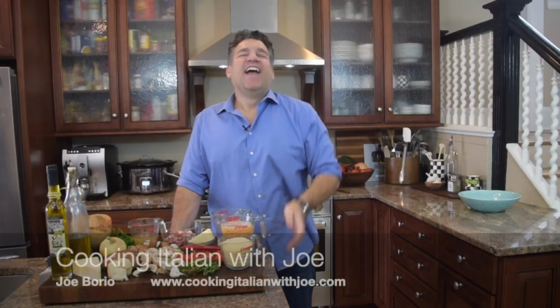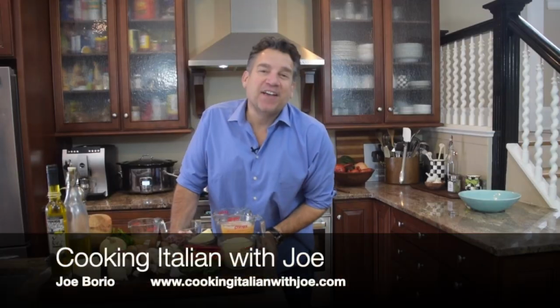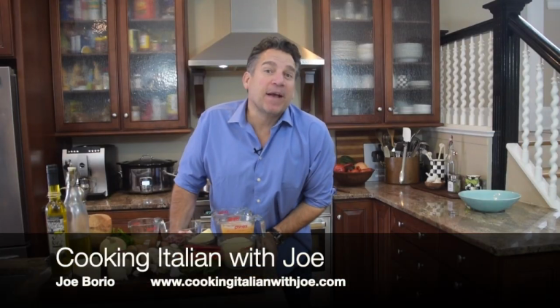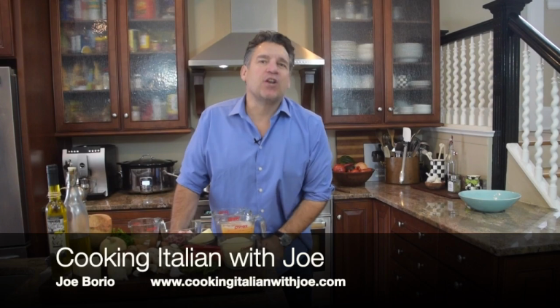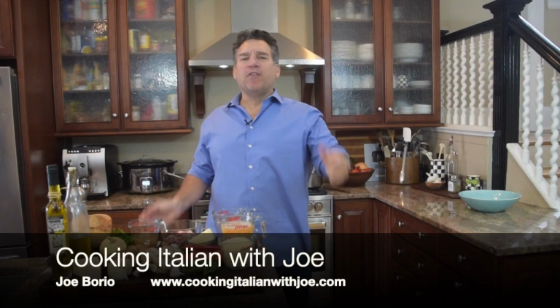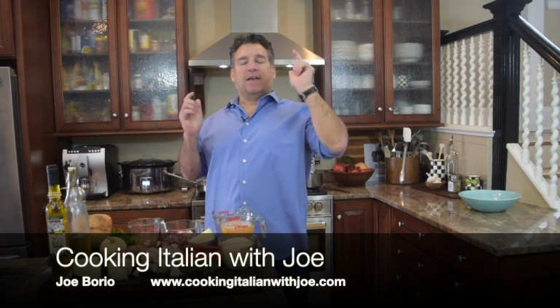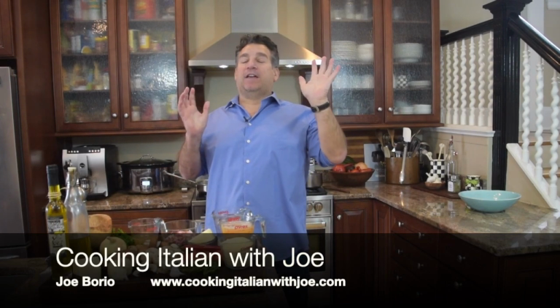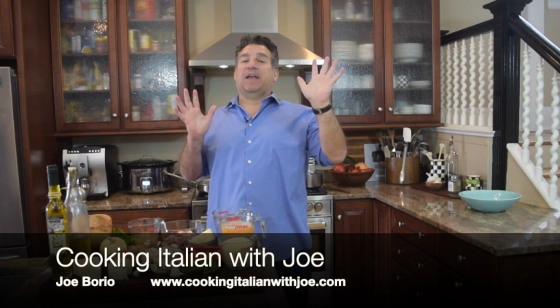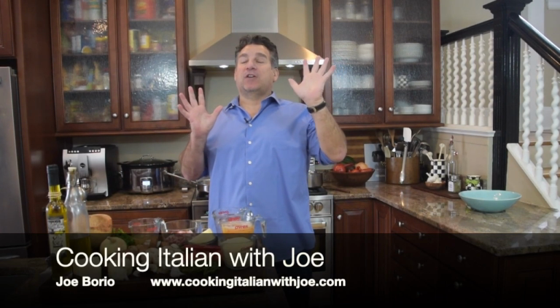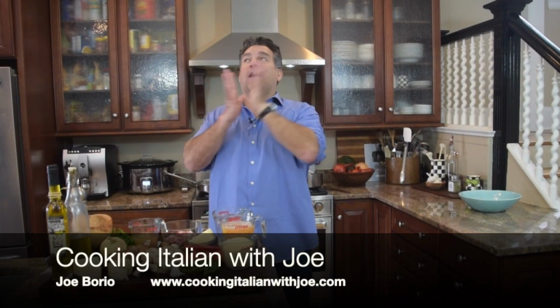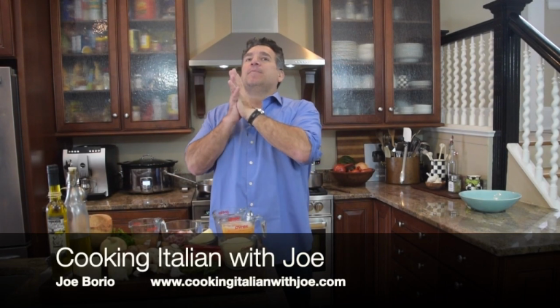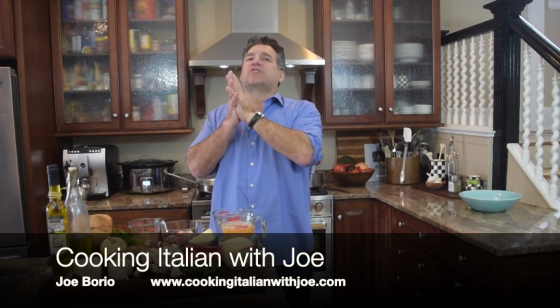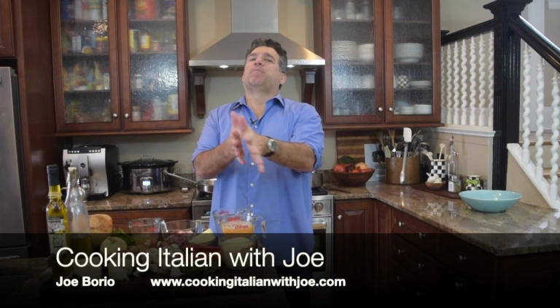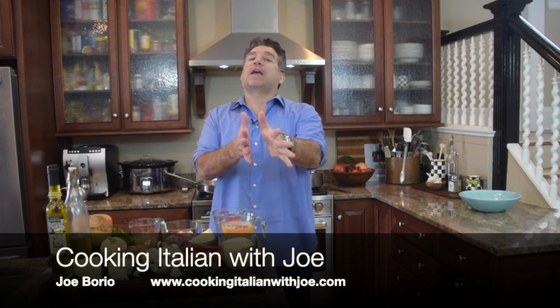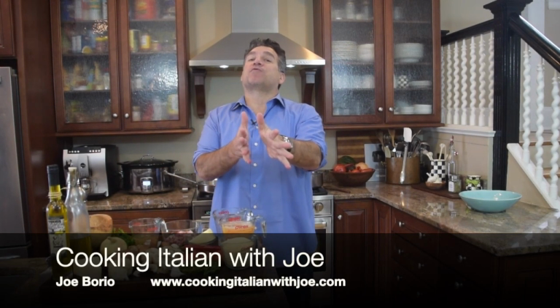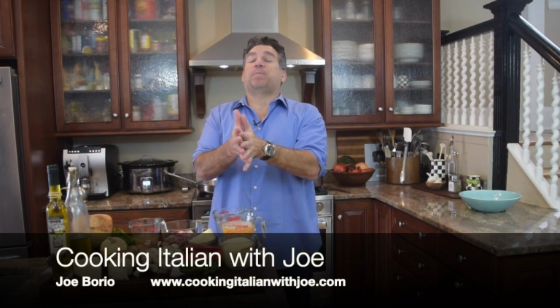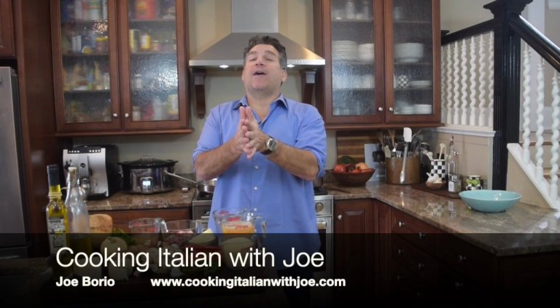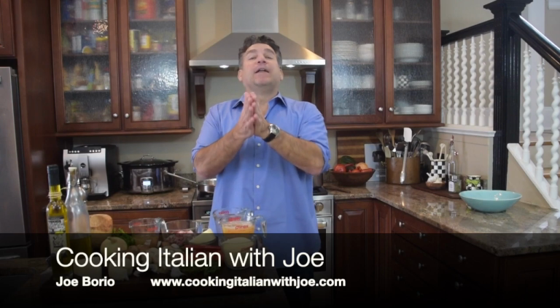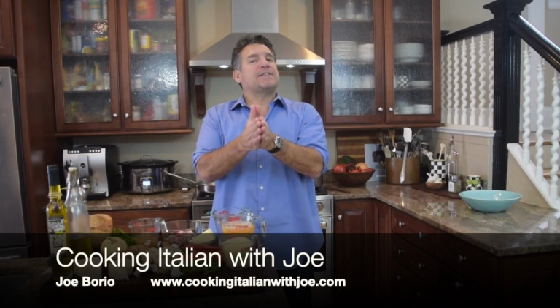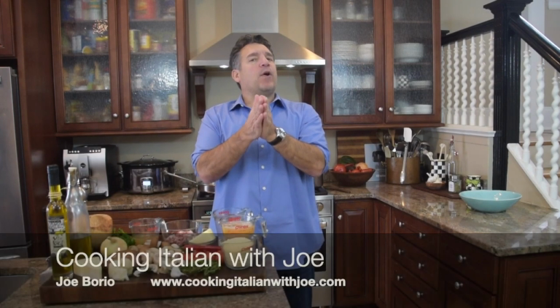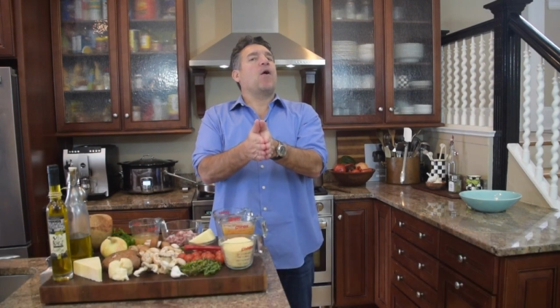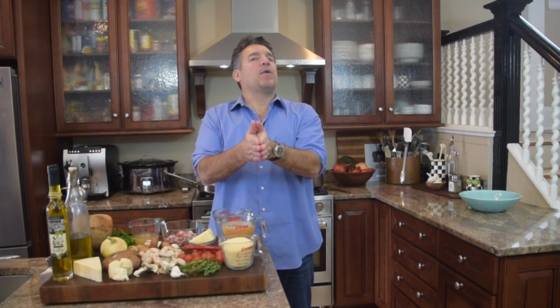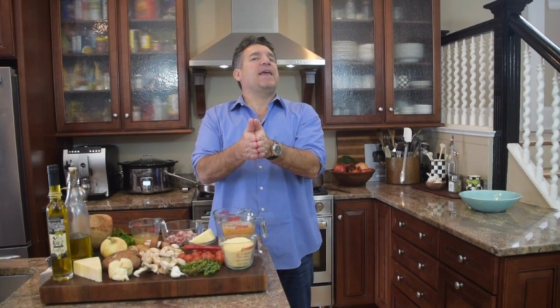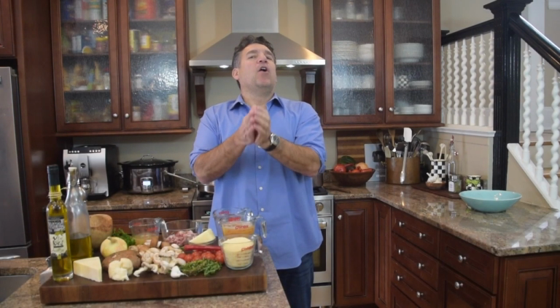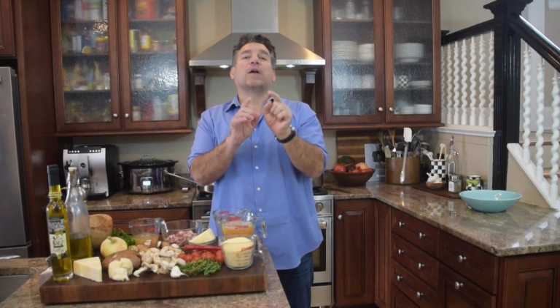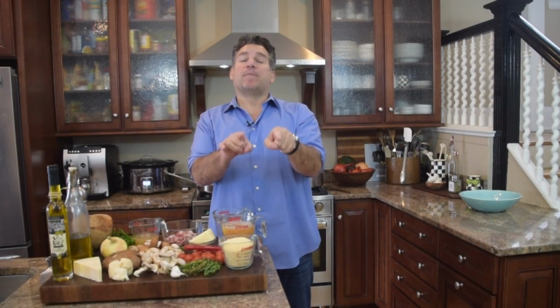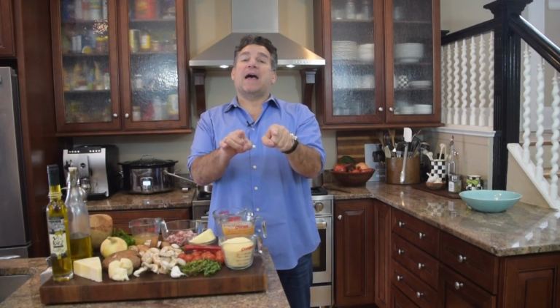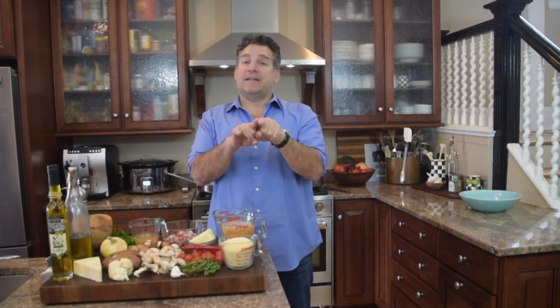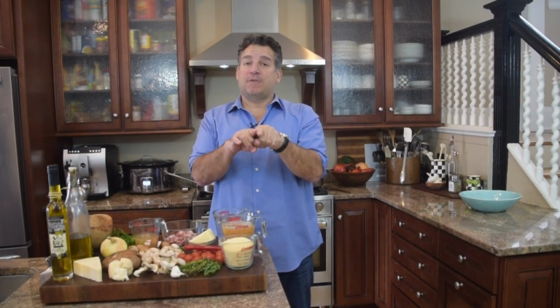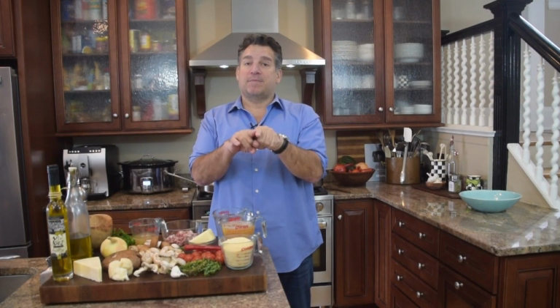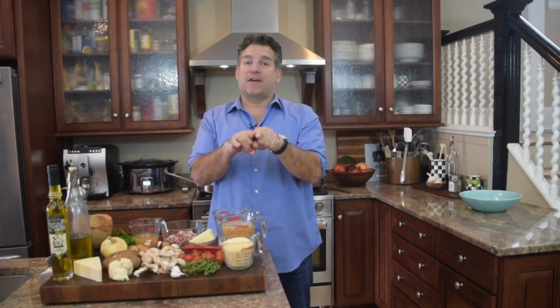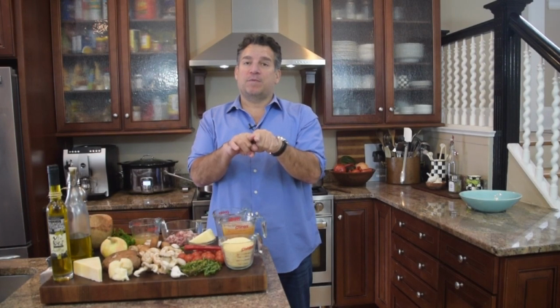Hey guys, welcome to my kitchen. Another big exciting day in my kitchen. So excited to bring you guys this recipe. Now listen, where are we going? What are we making? We're going to go to Milan. Can I take you guys to Milan? Are you with me?